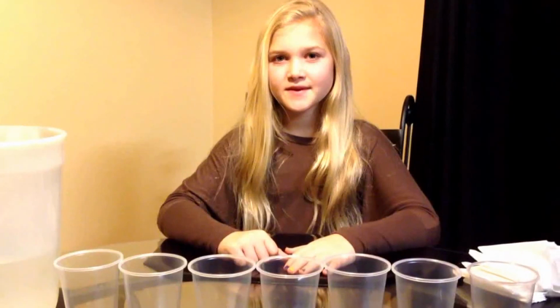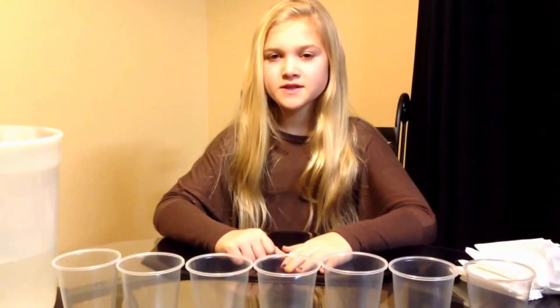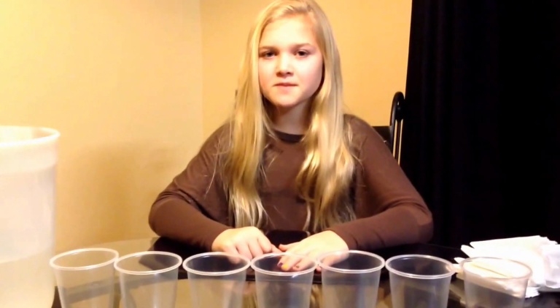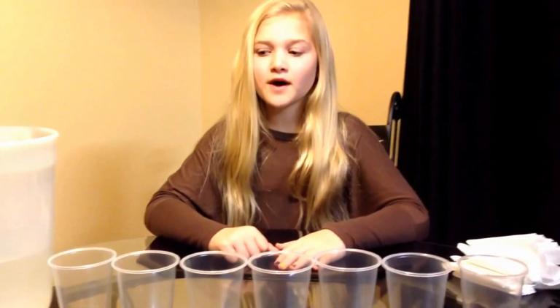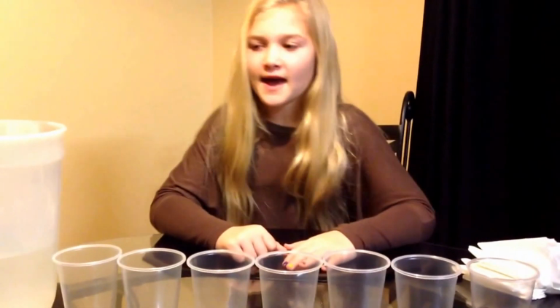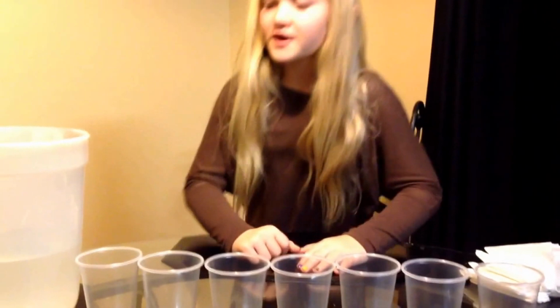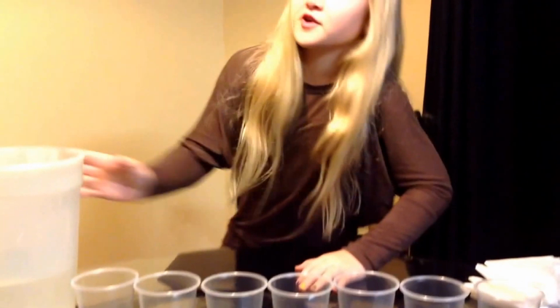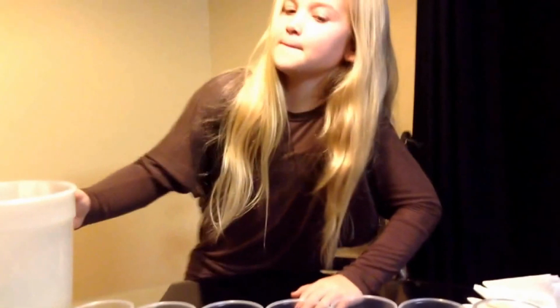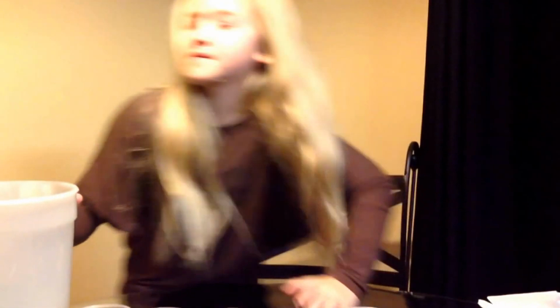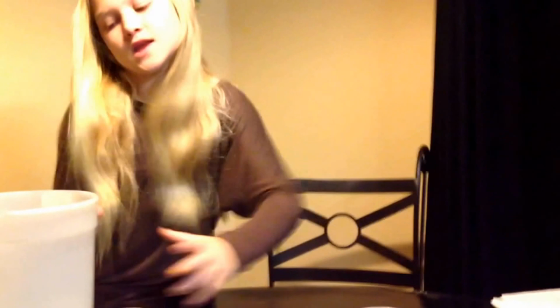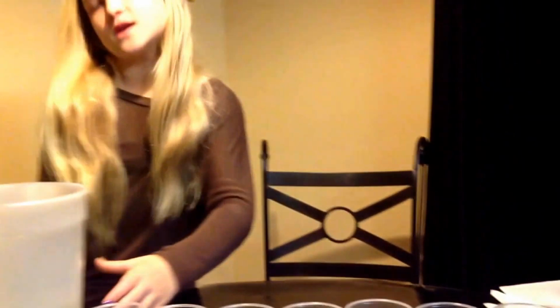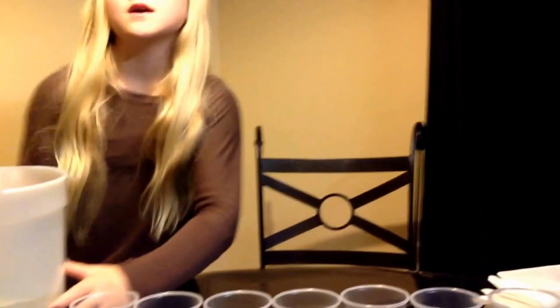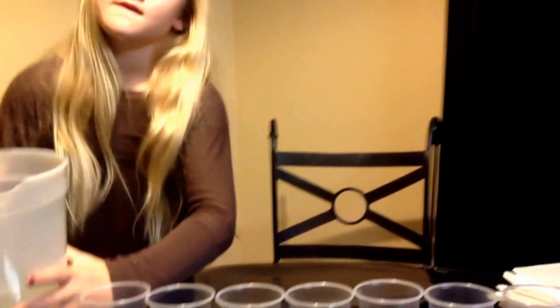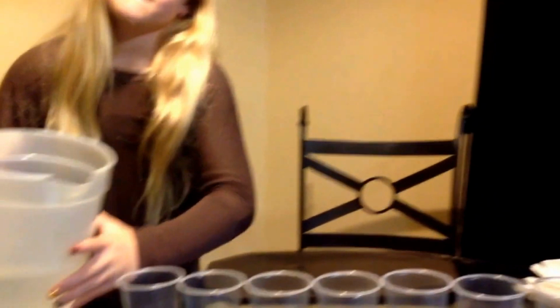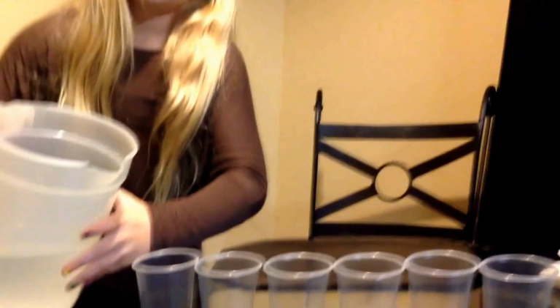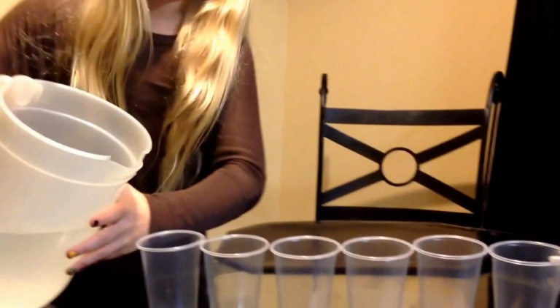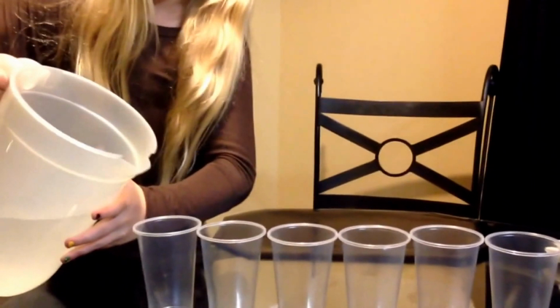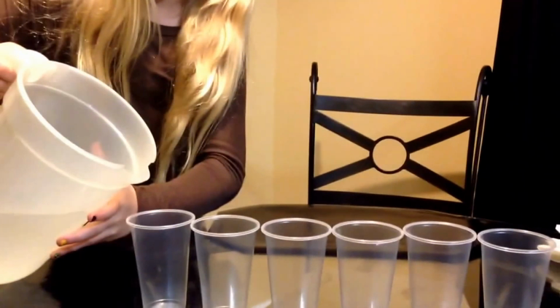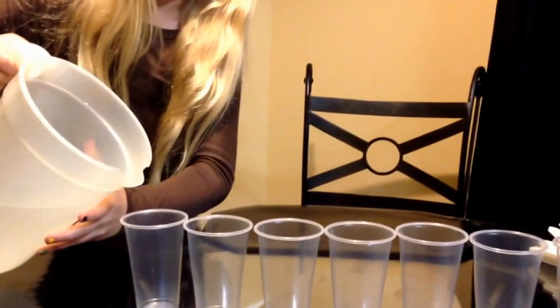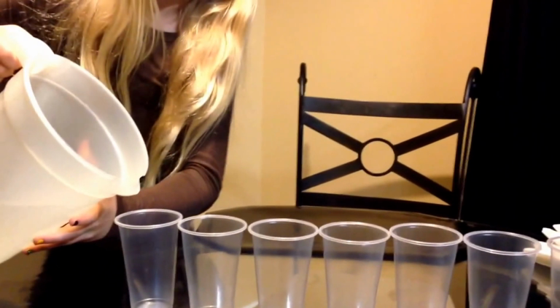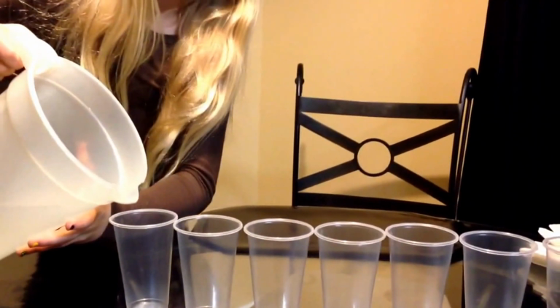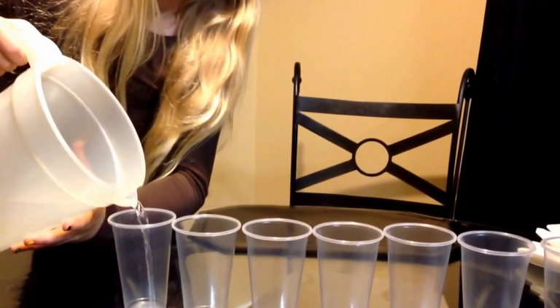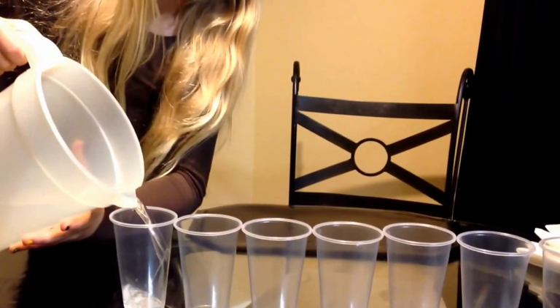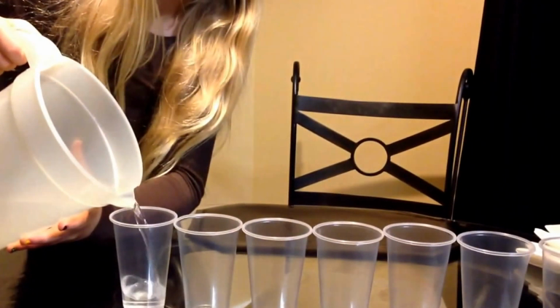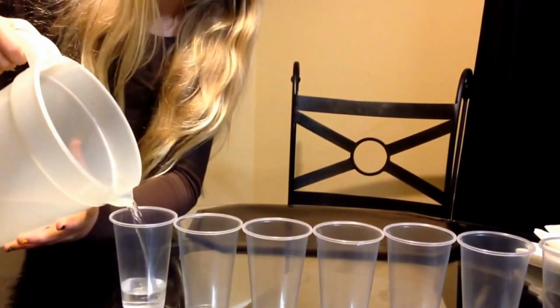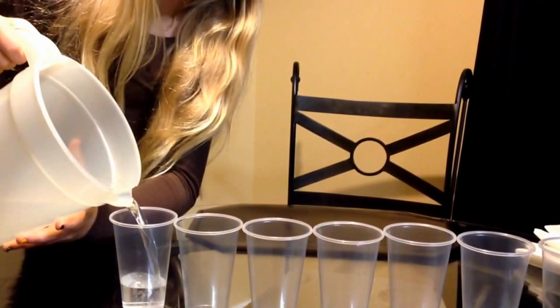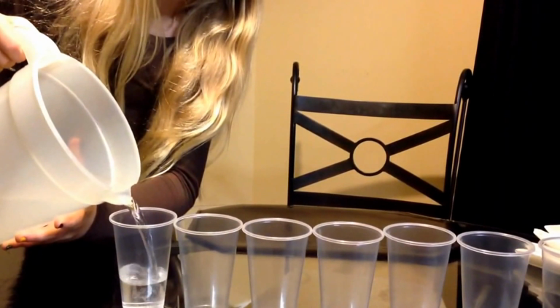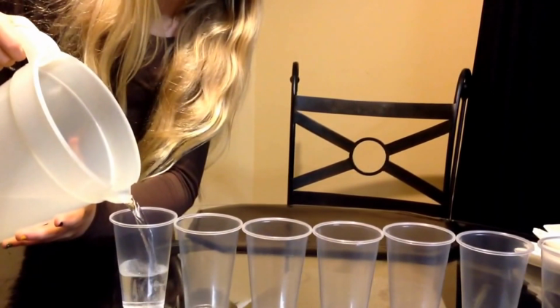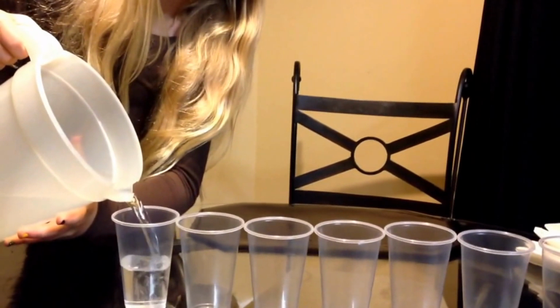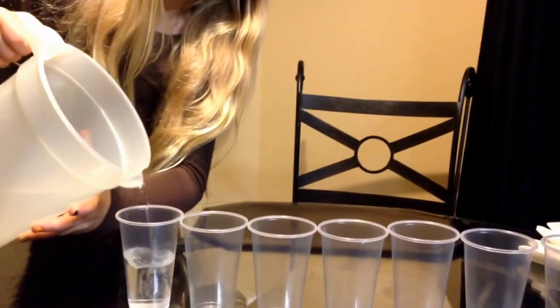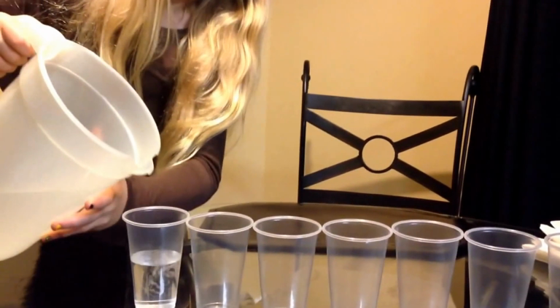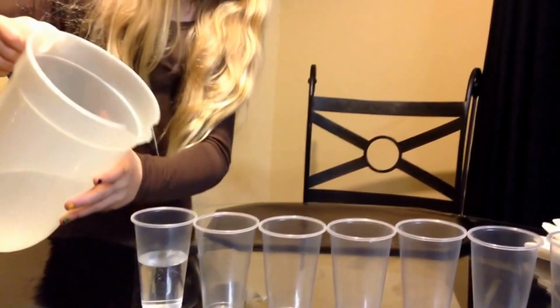So we're going to put water in every other cup. I only fill them about halfway.